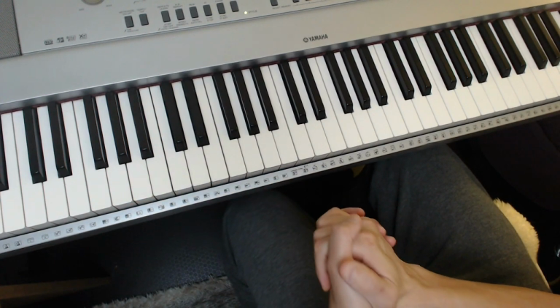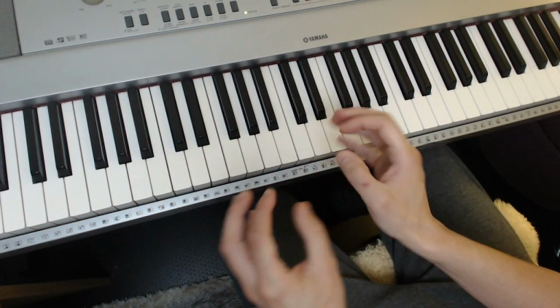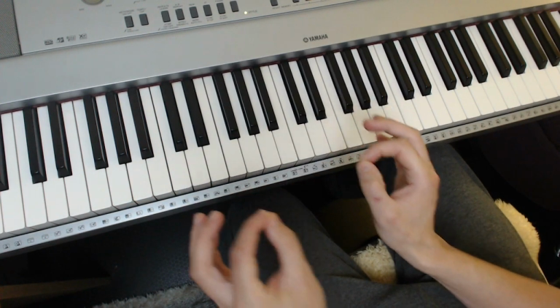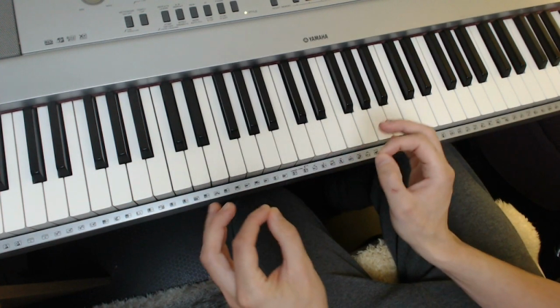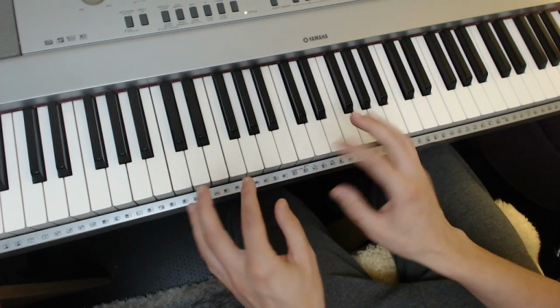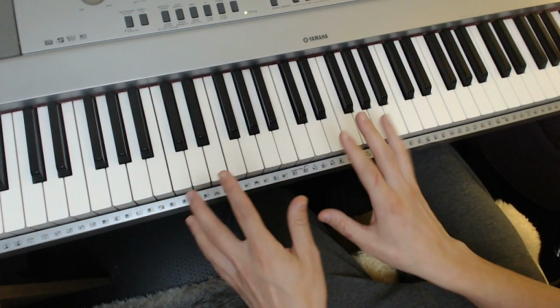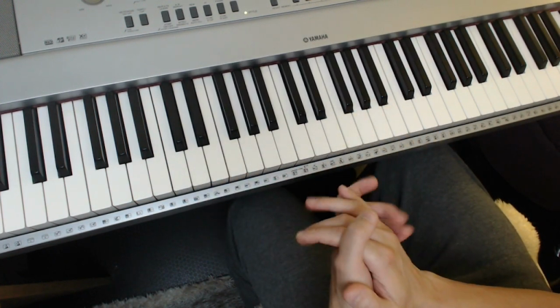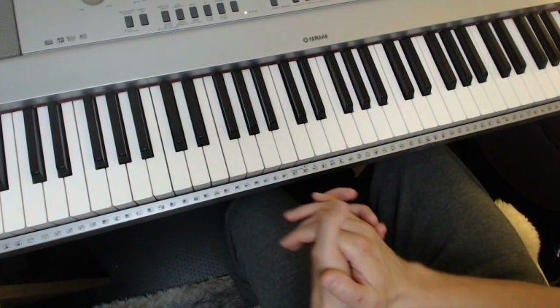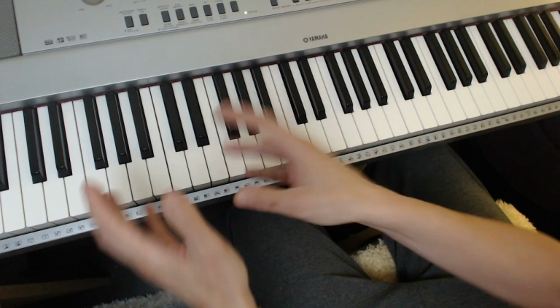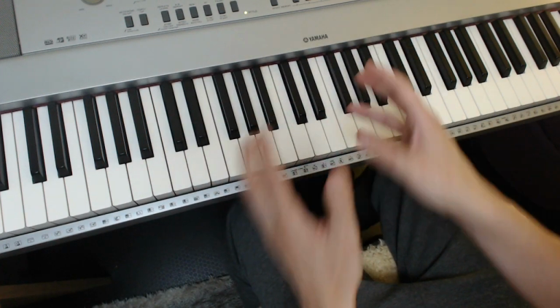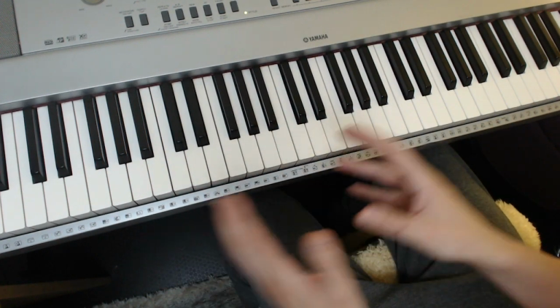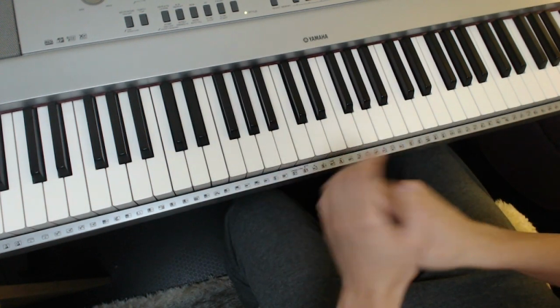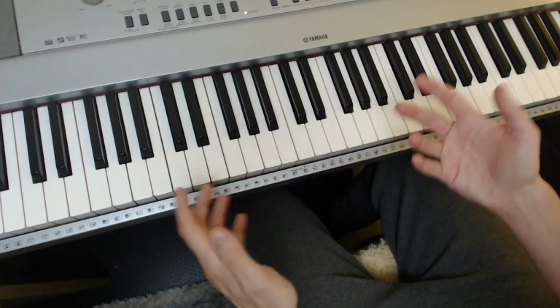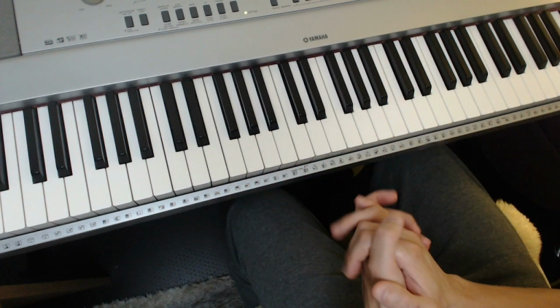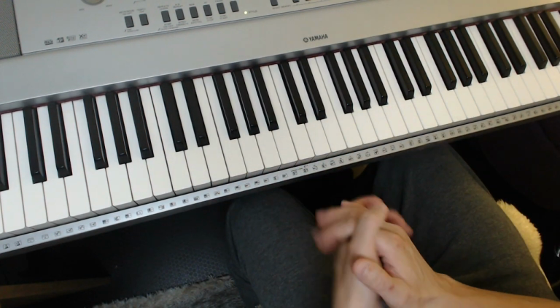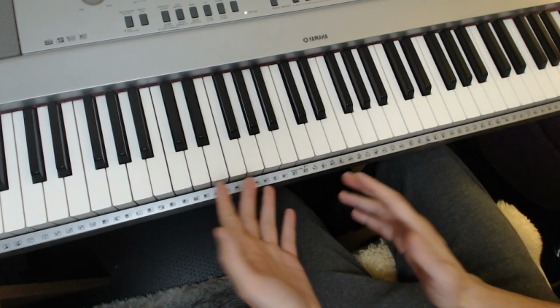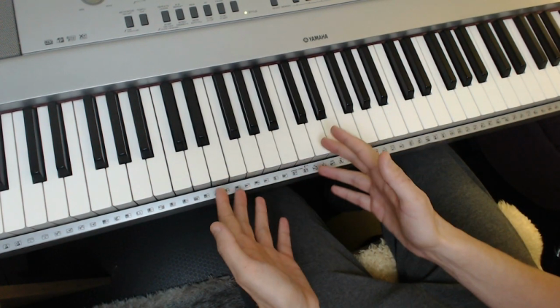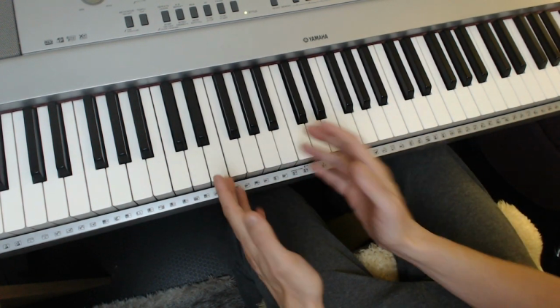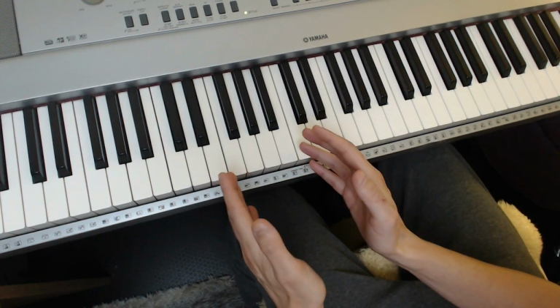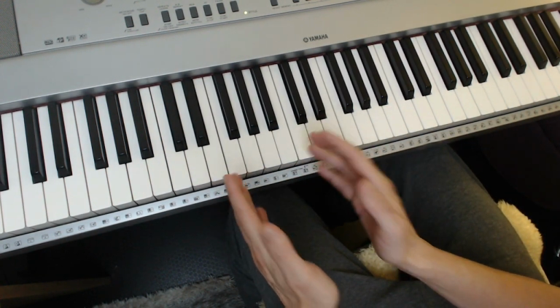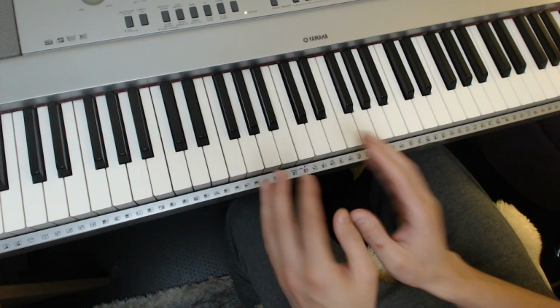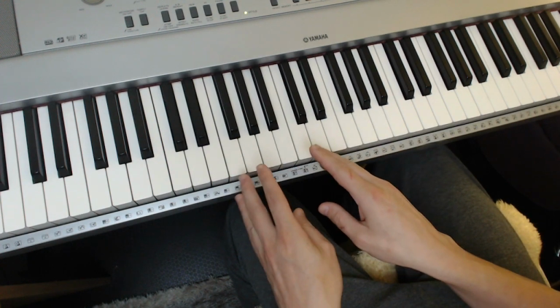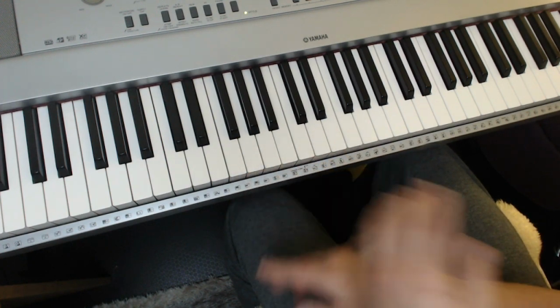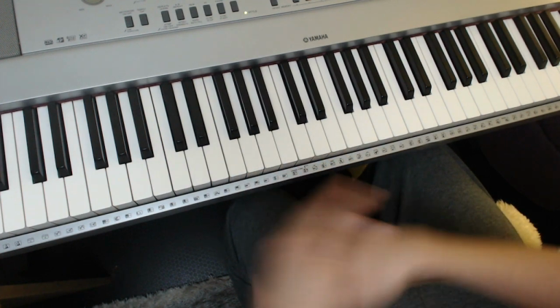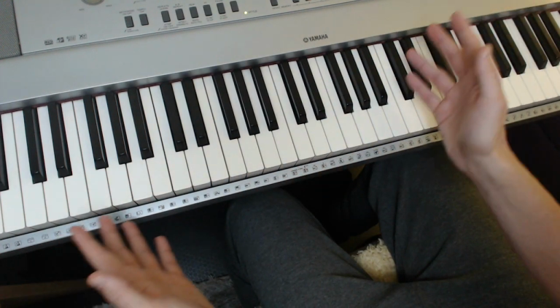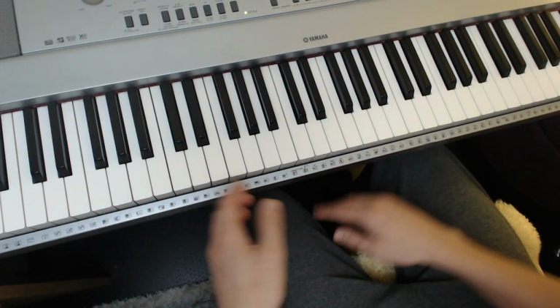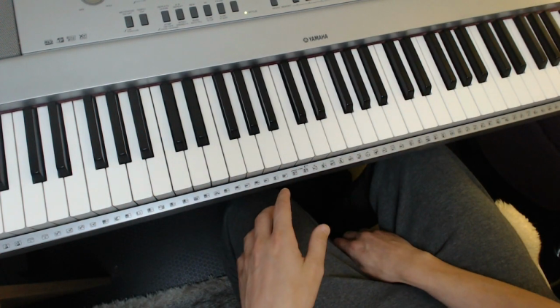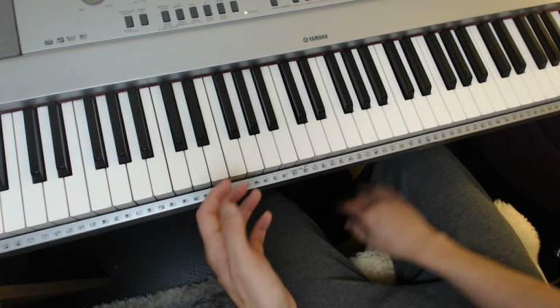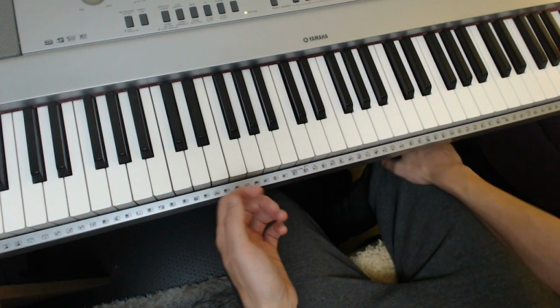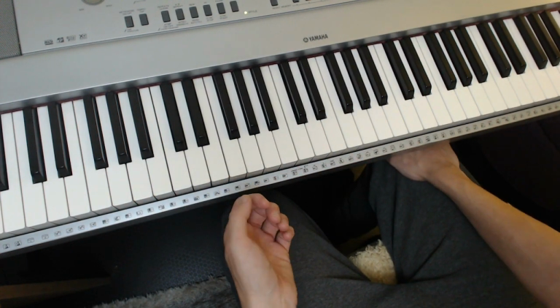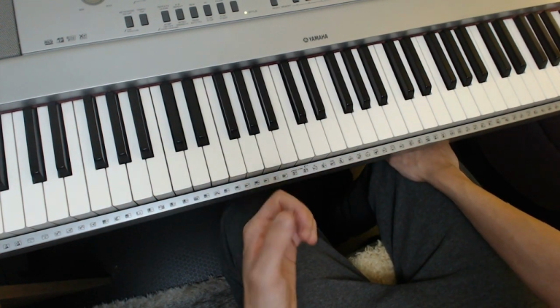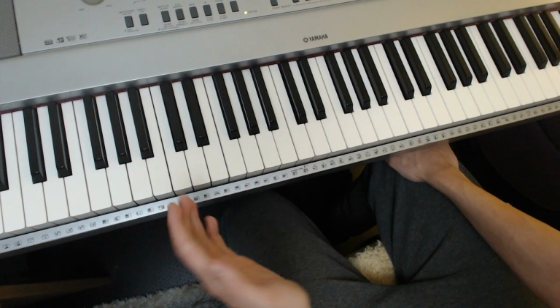There may just be a slight variance in the structure of these blocks, but they're still basically the same. So the first block that you have to memorize in jazz — not just this song, but in almost every song of the jazz repertoire — is 6-2-5-1.